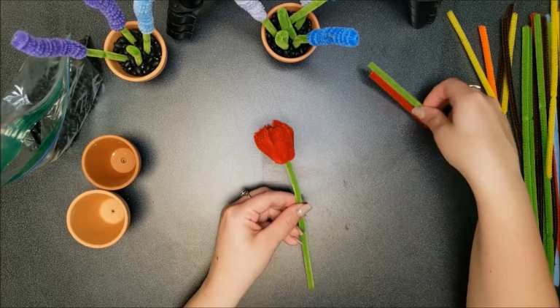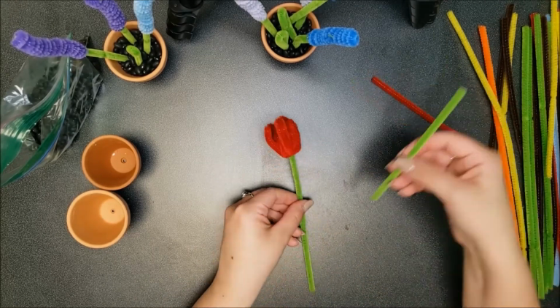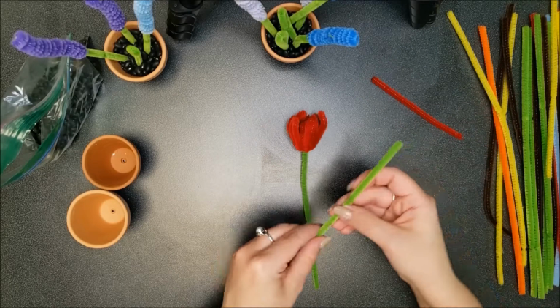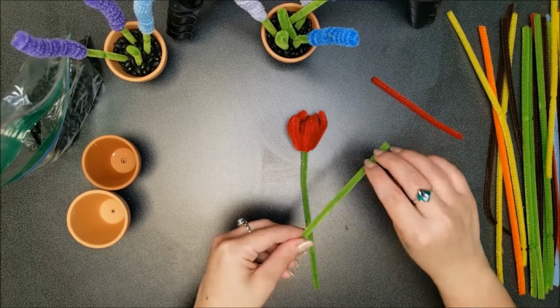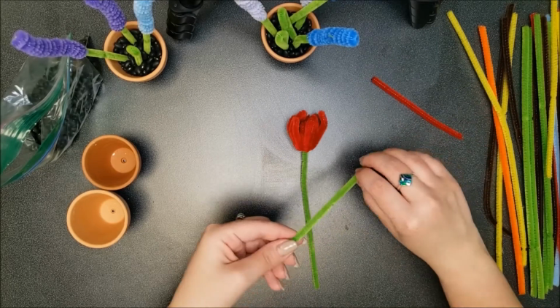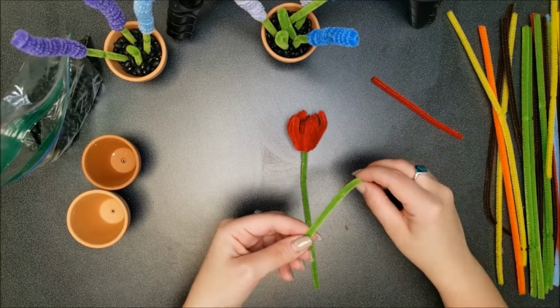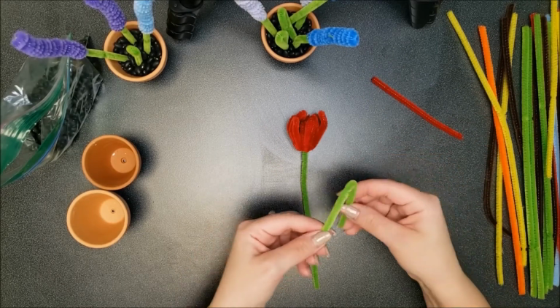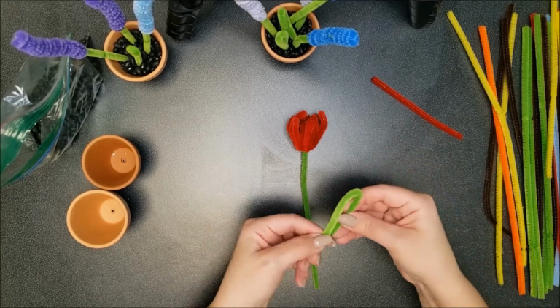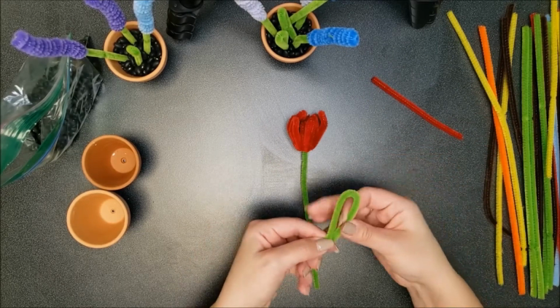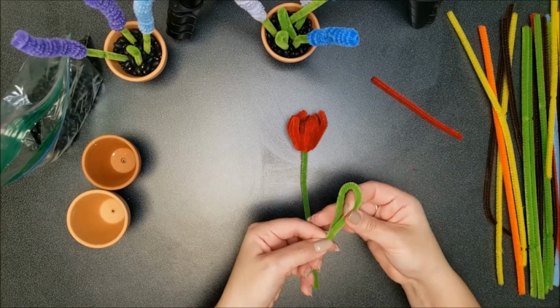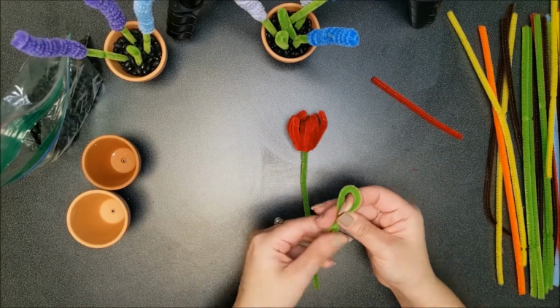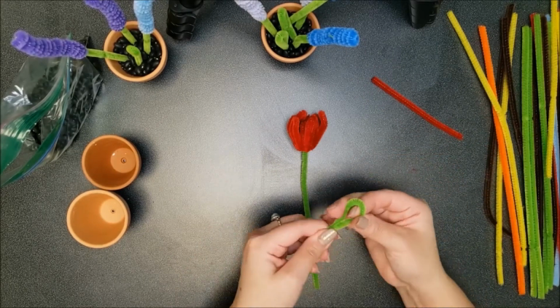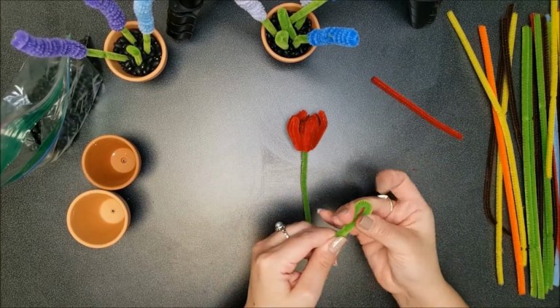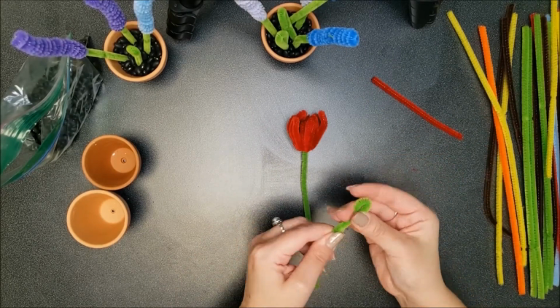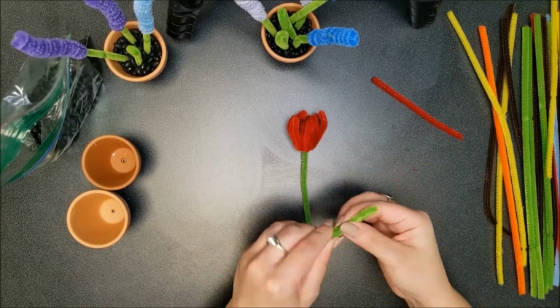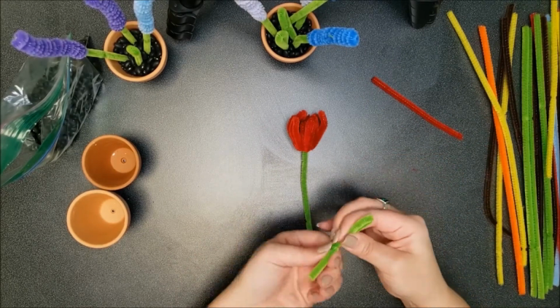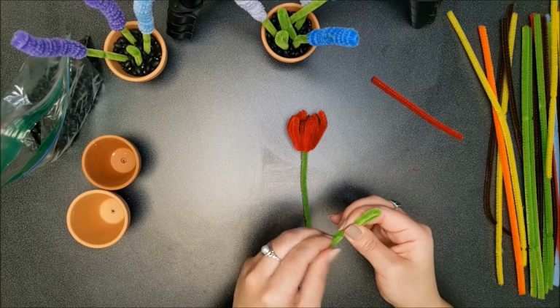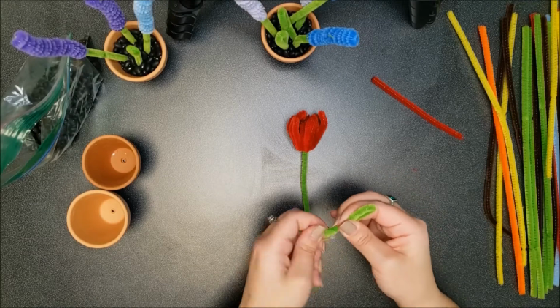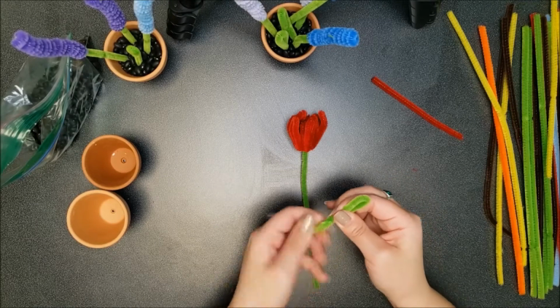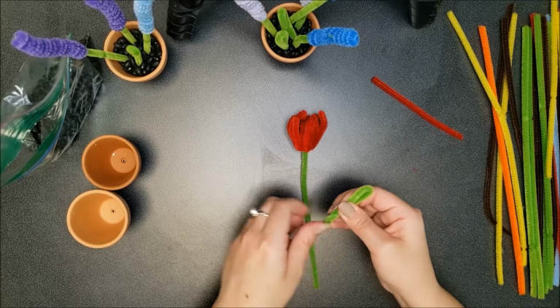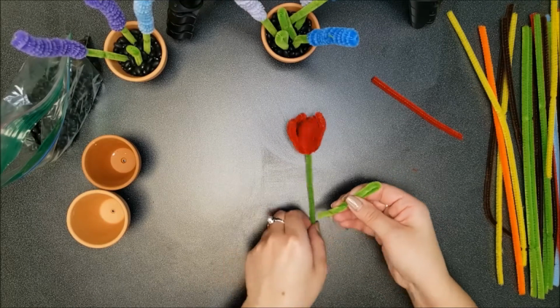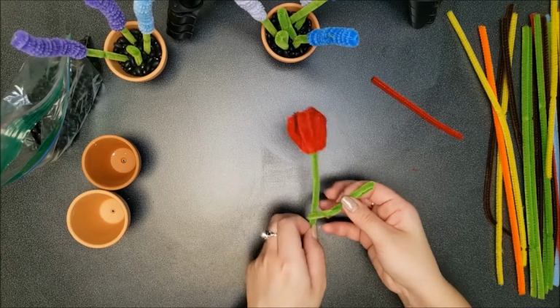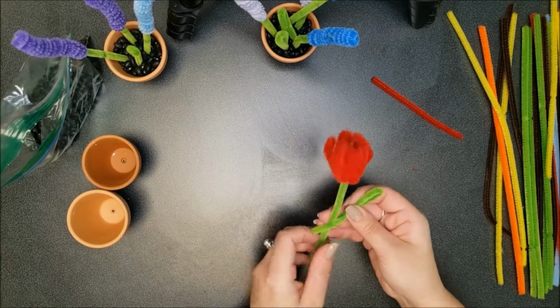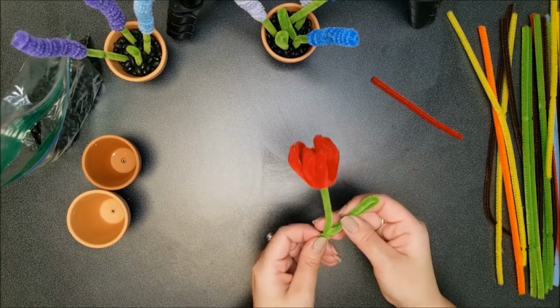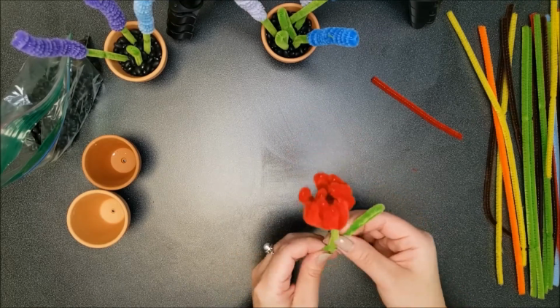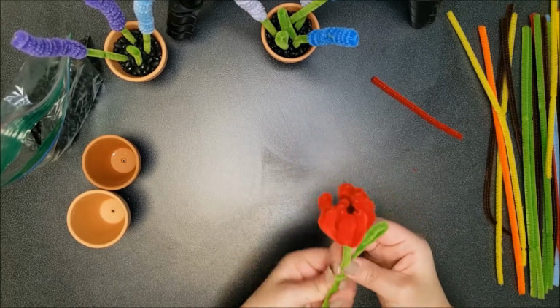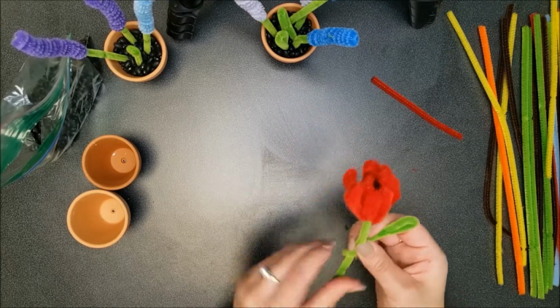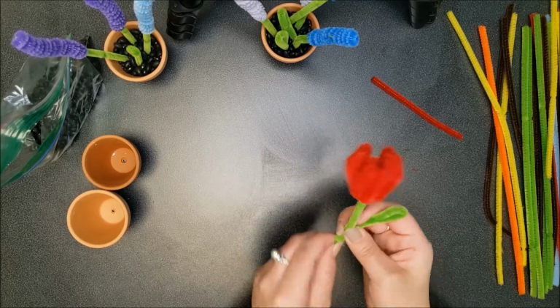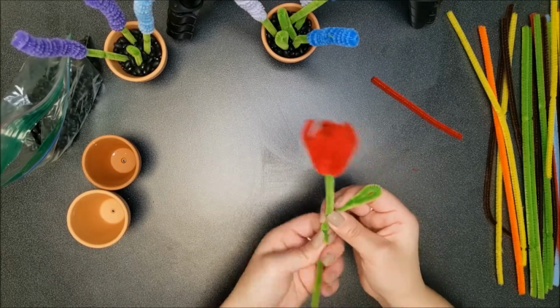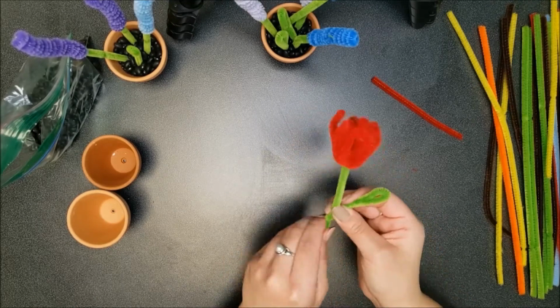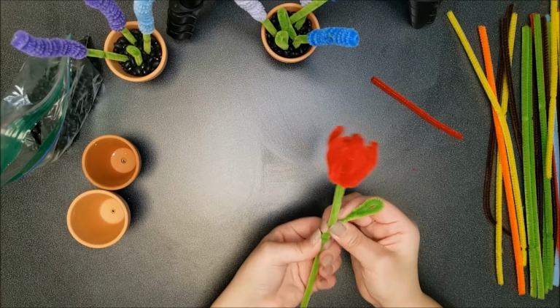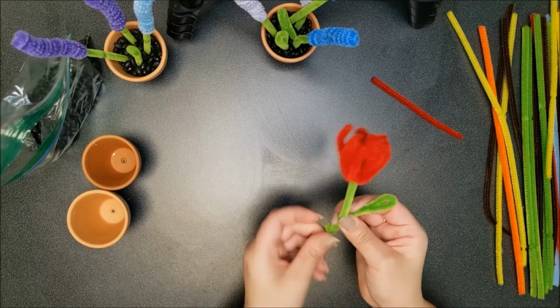You can use the other end to make another leaf, and wrap it around the stem.